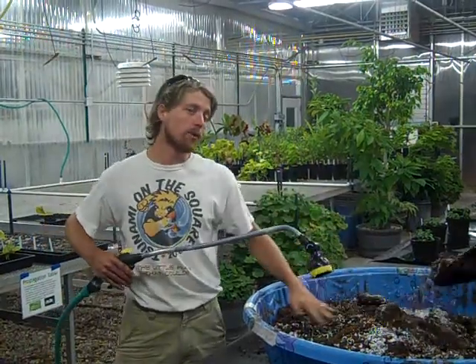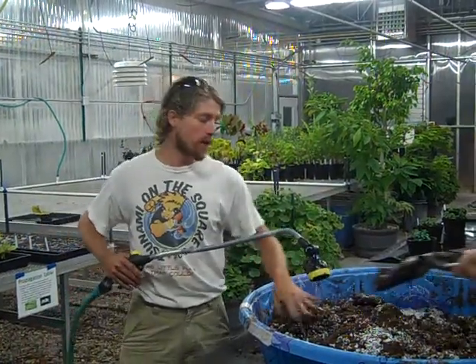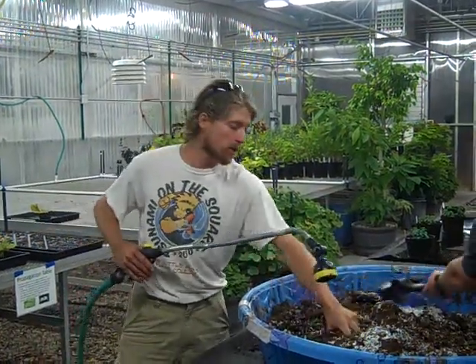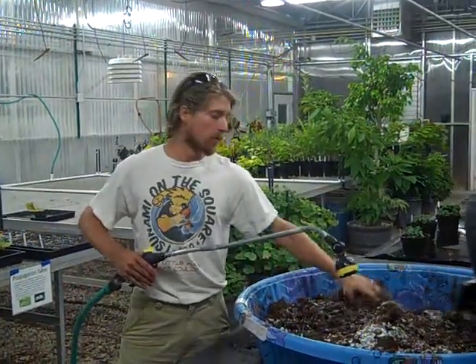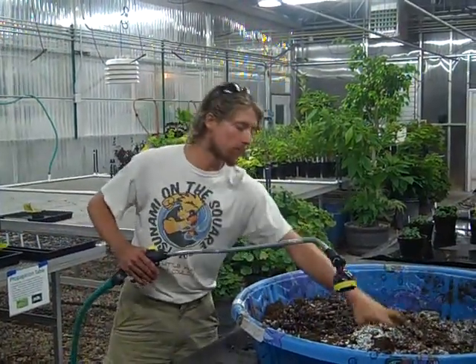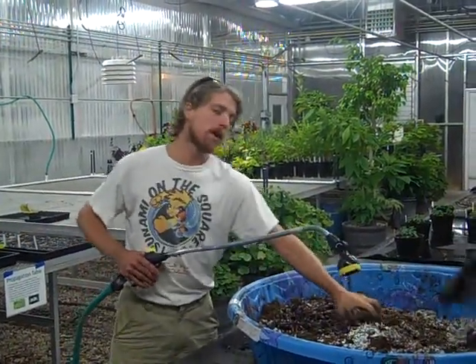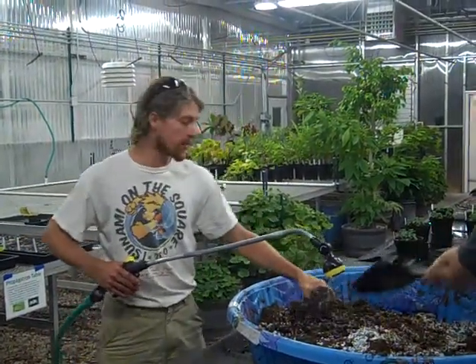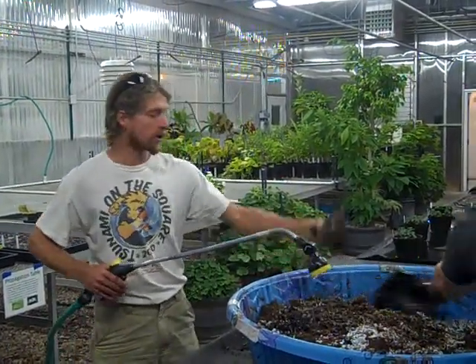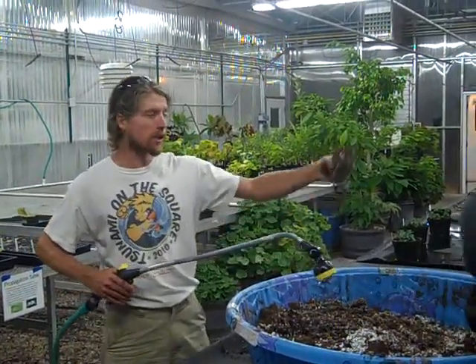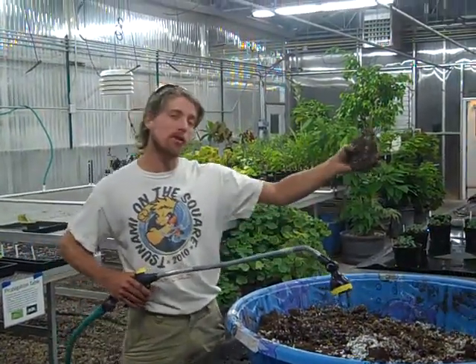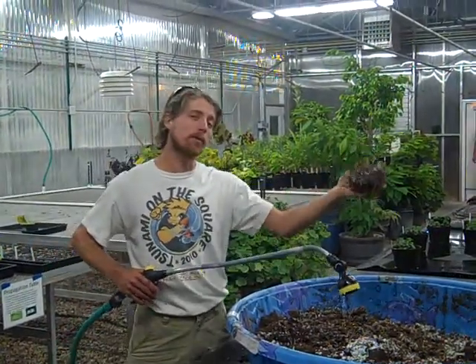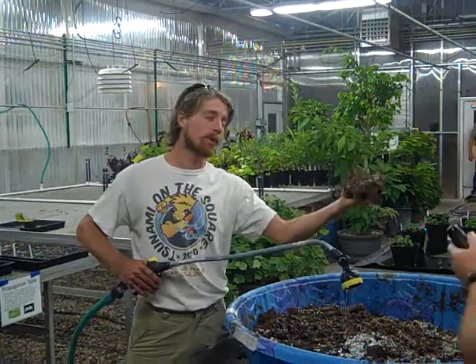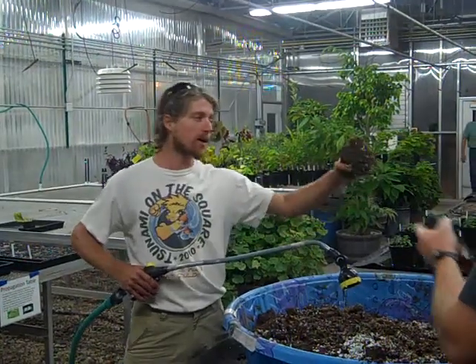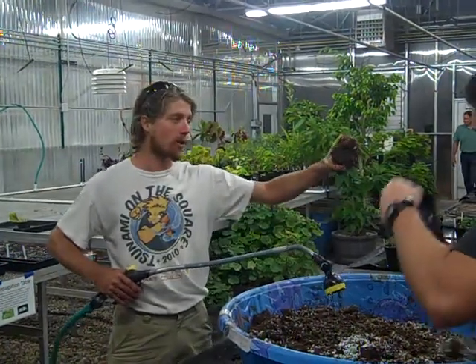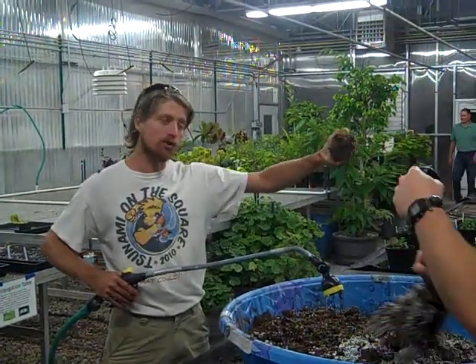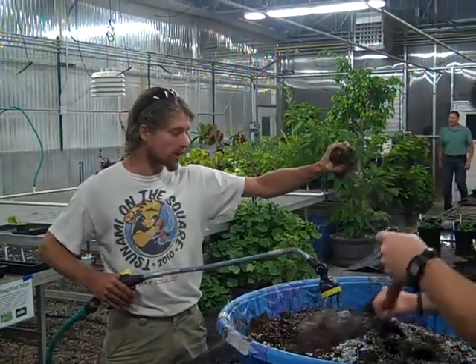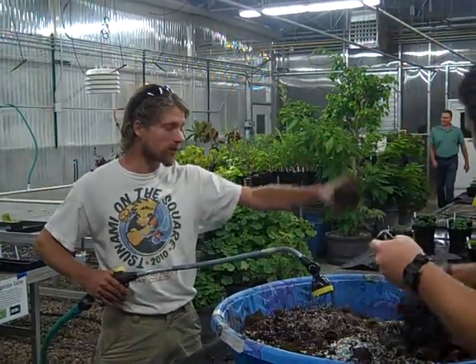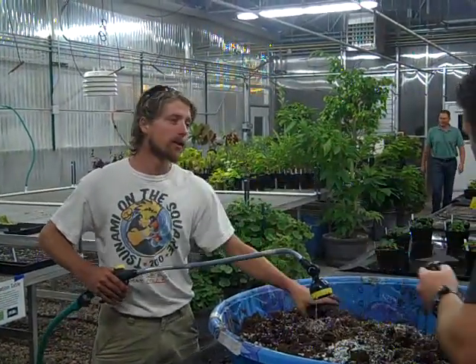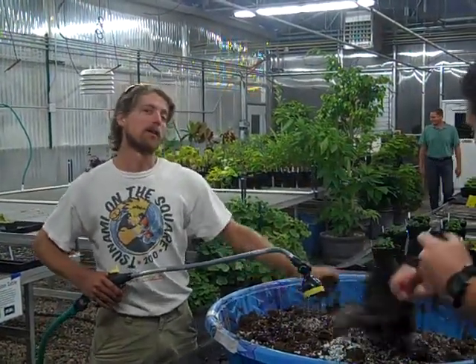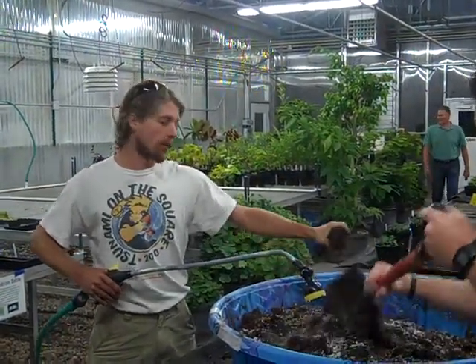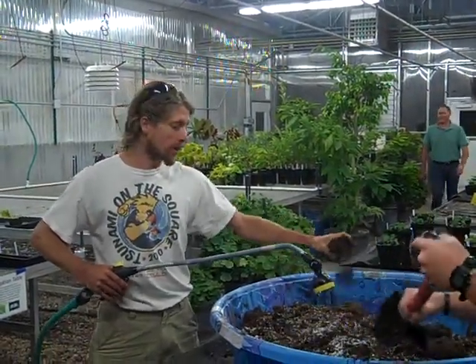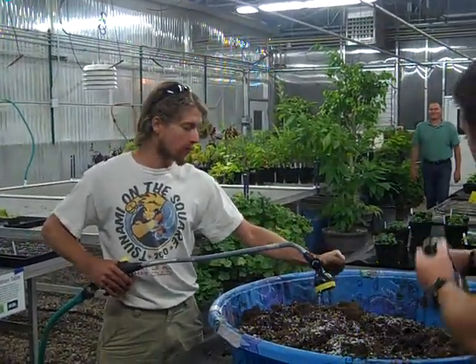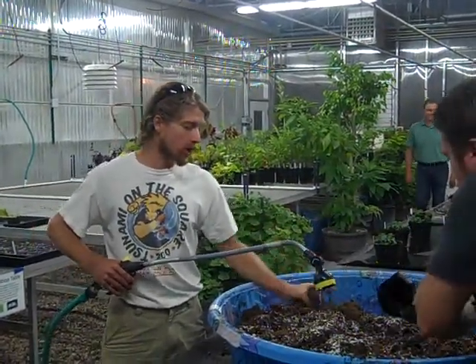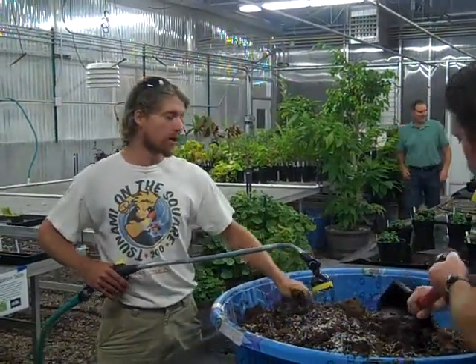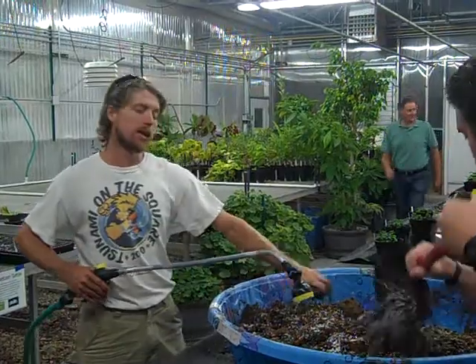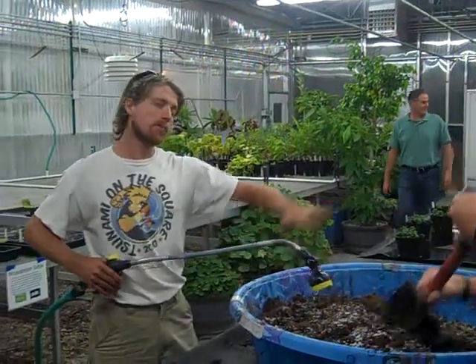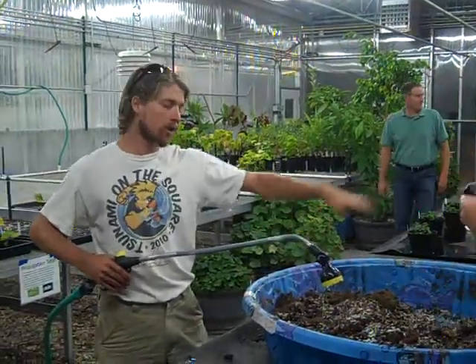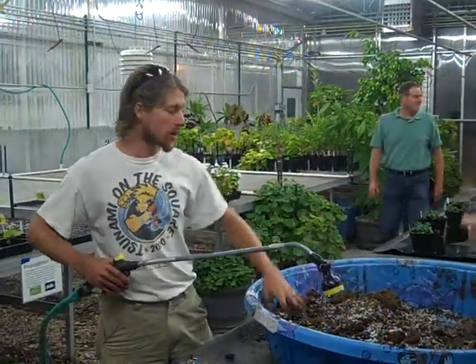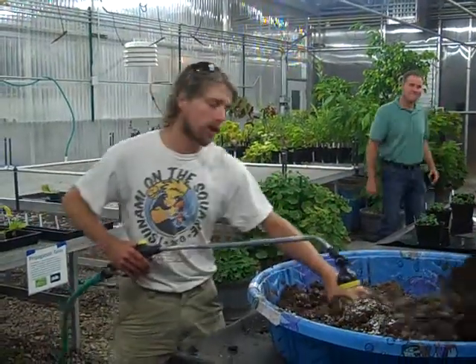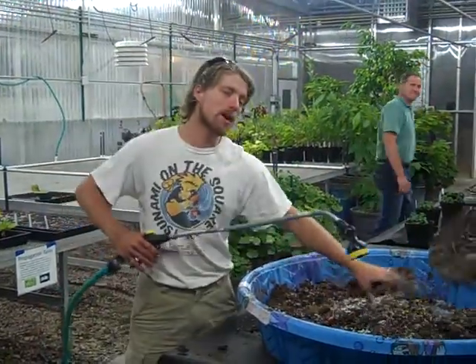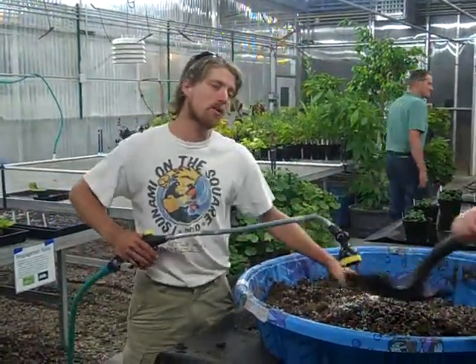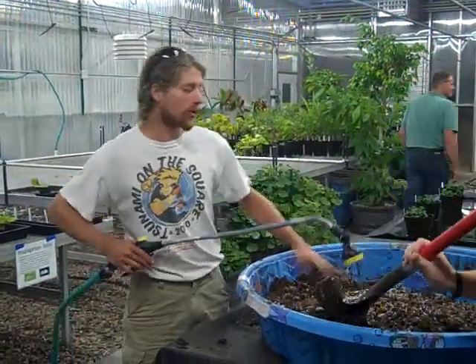So once we mix it all up, you can see this whole lot of peat moss is totally dry still. We want to mix it up real good to get a nice moisture content and a good mix all the way through.